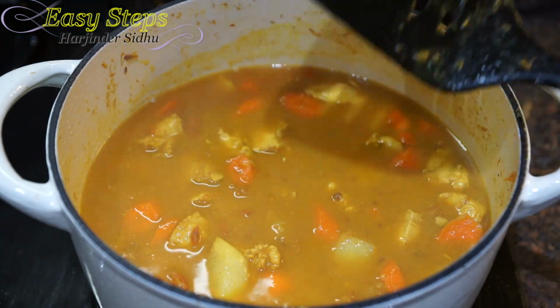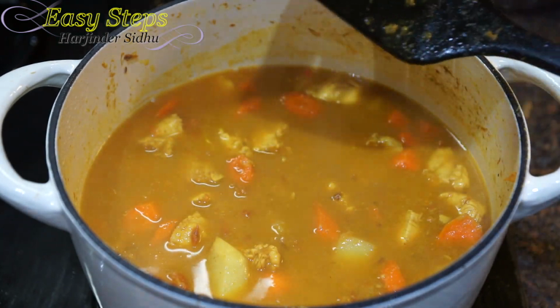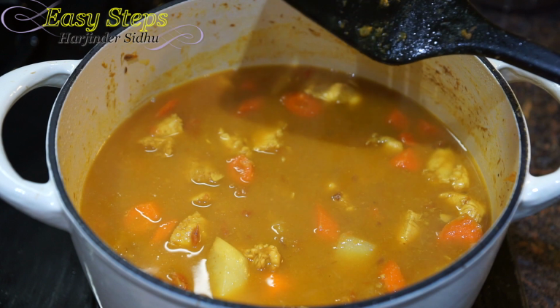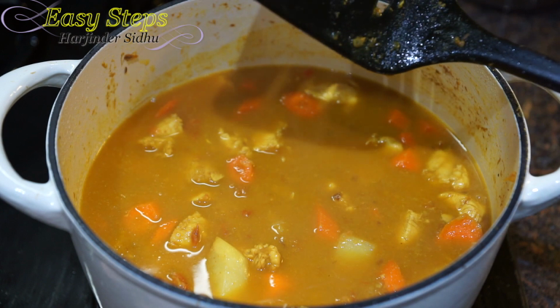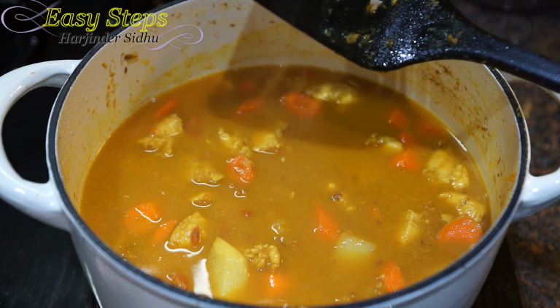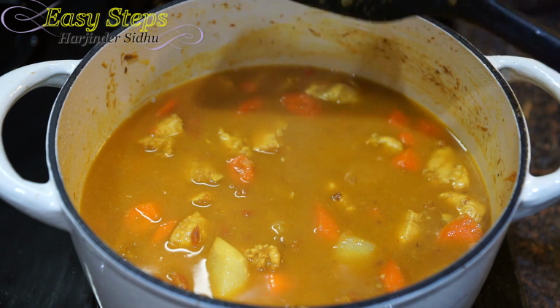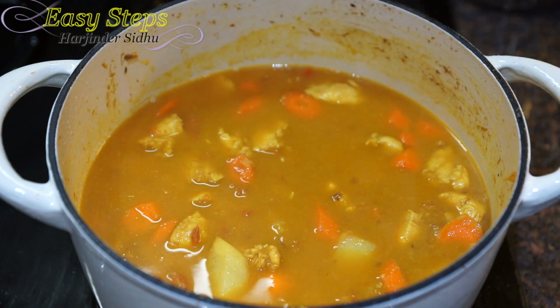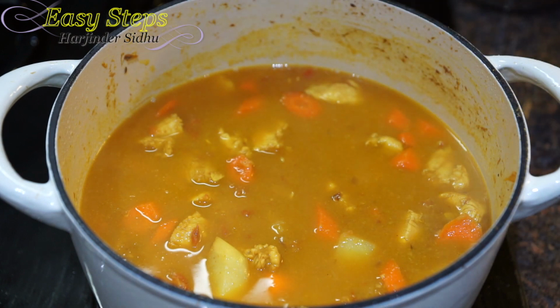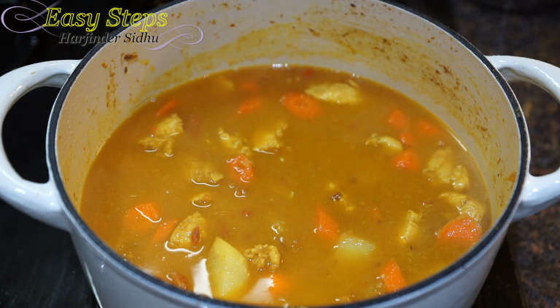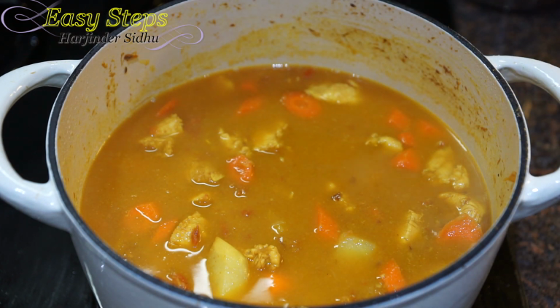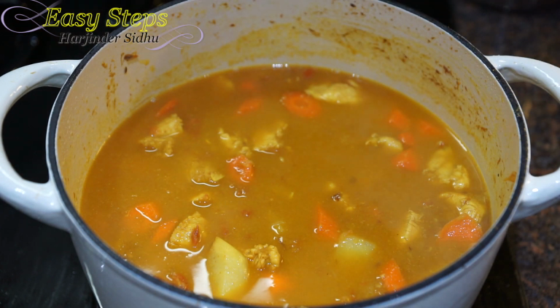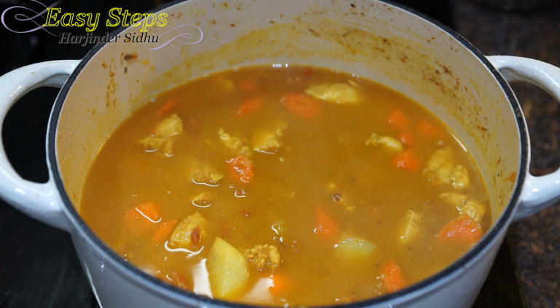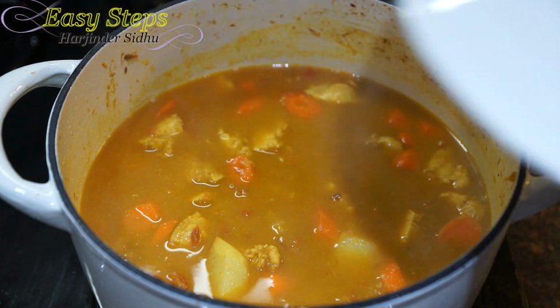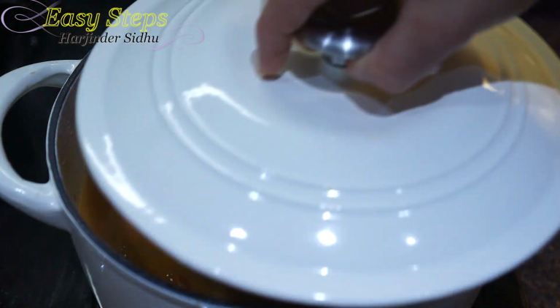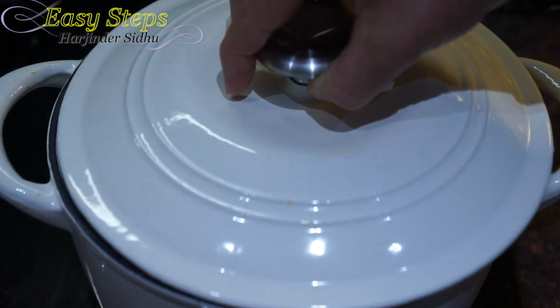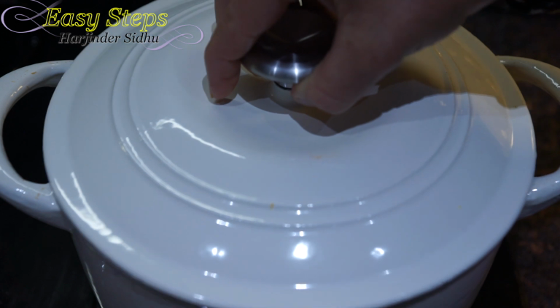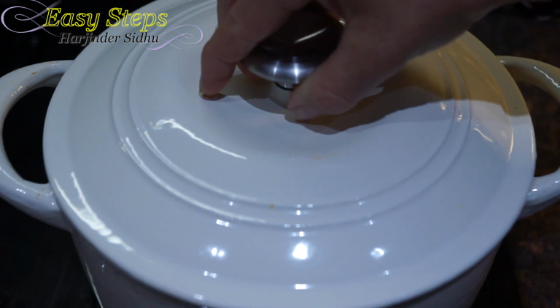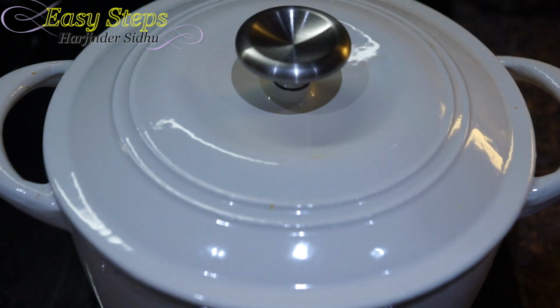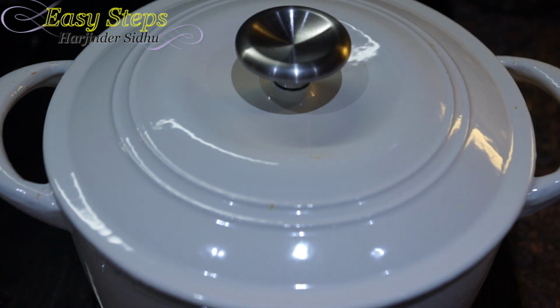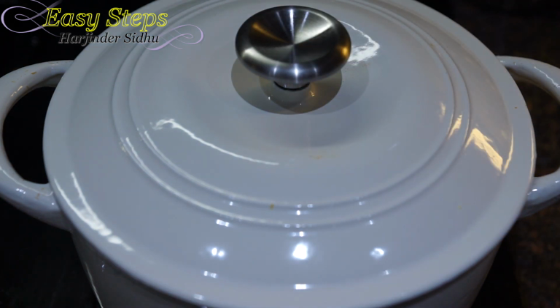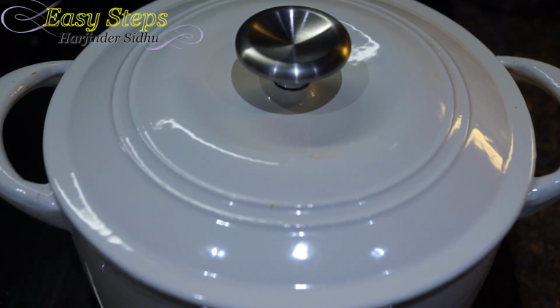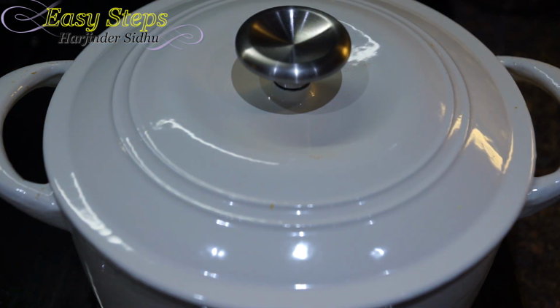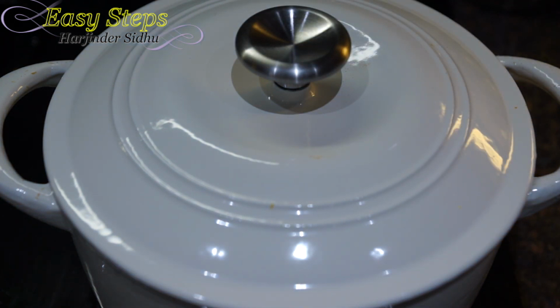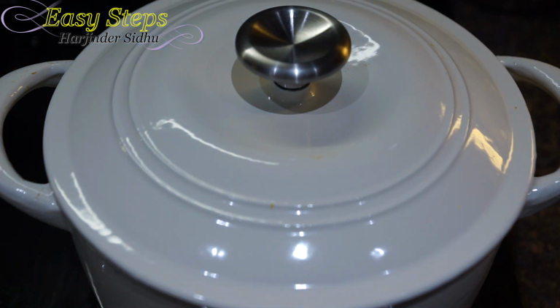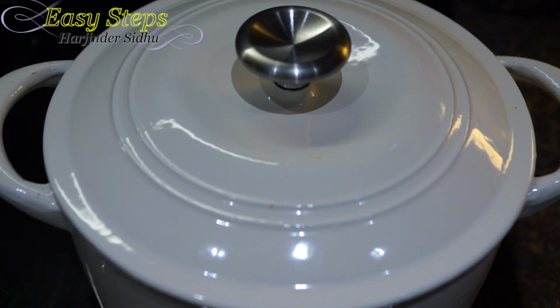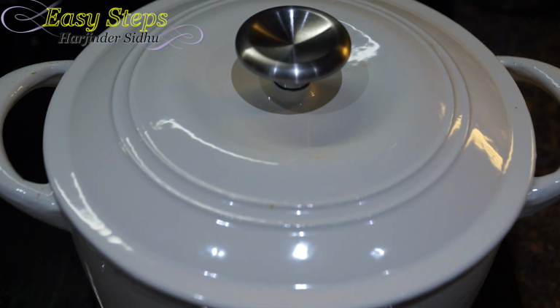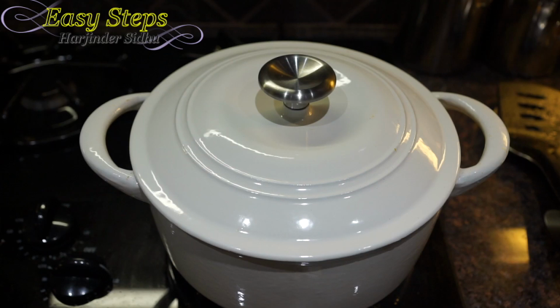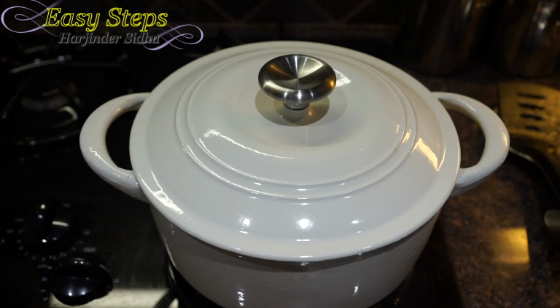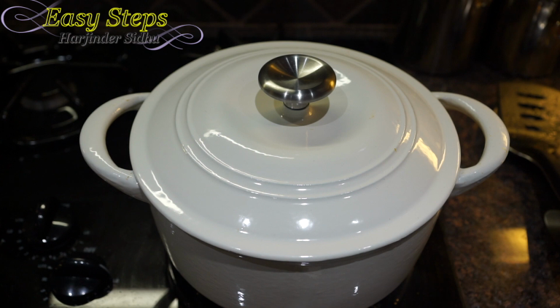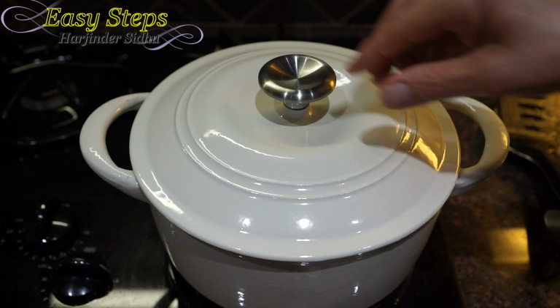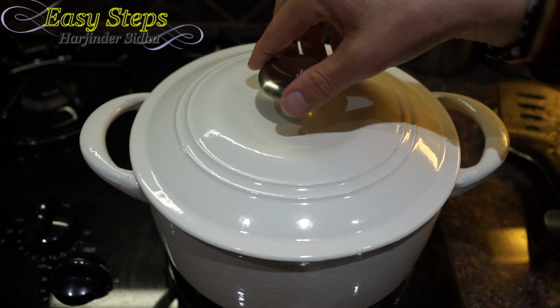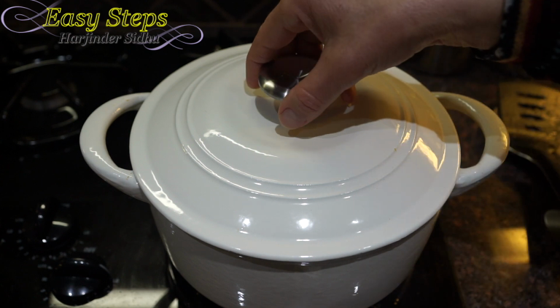We're going to cover with the lid and cook it for 15 minutes, stirring in between so it won't get burned. Cooking for 15 minutes on low gas.